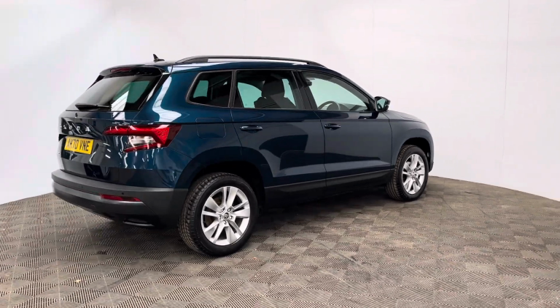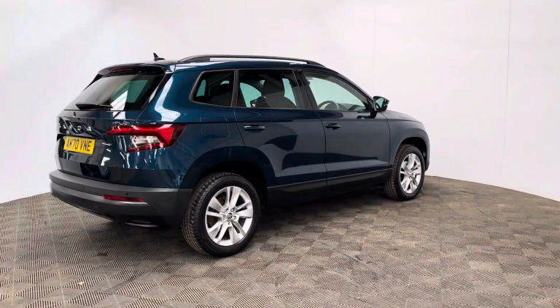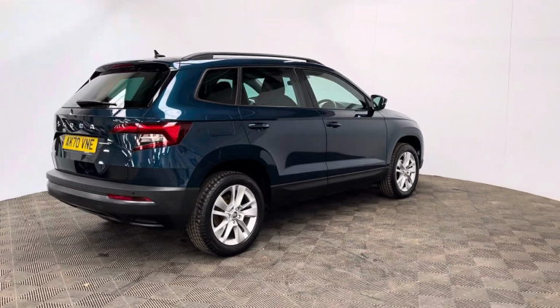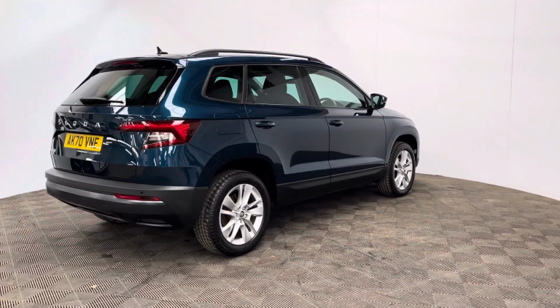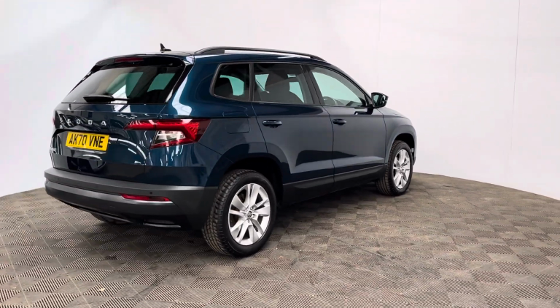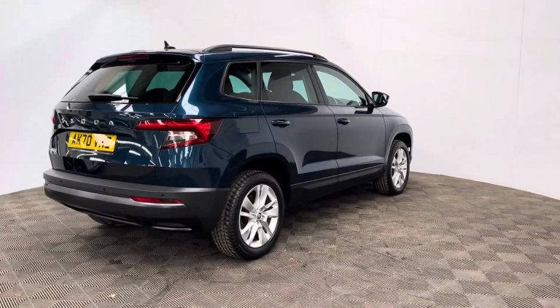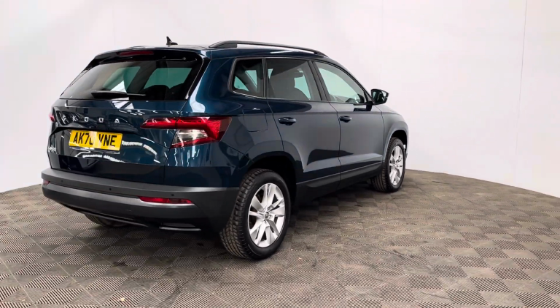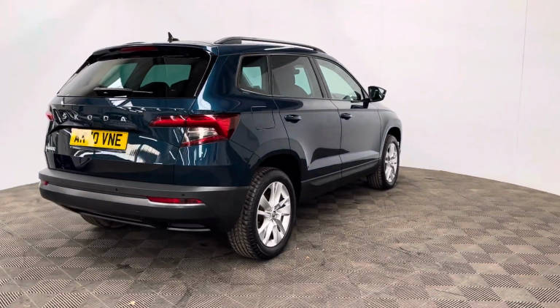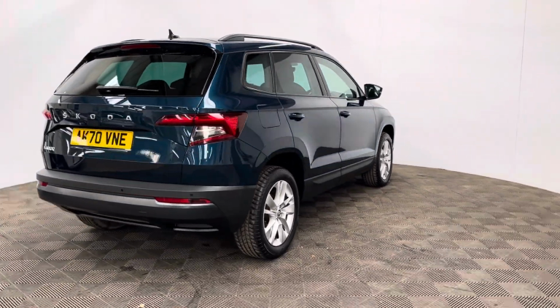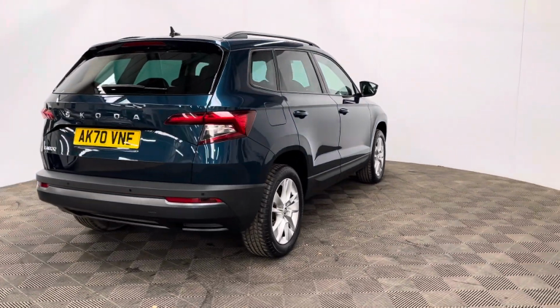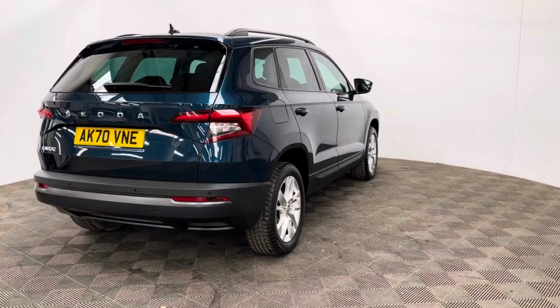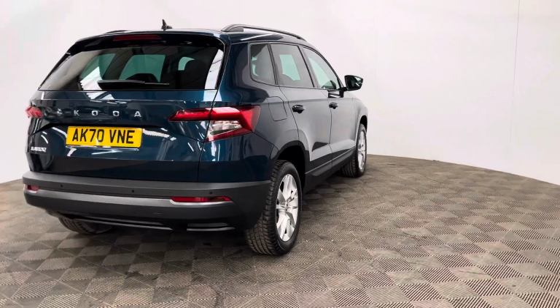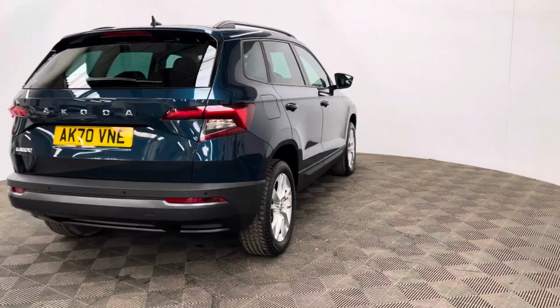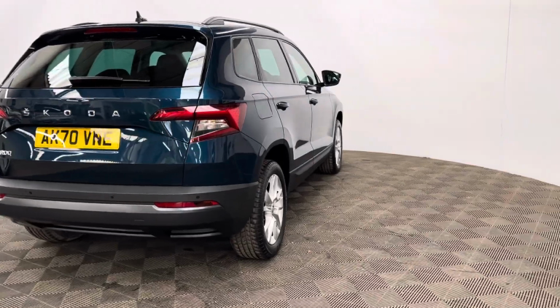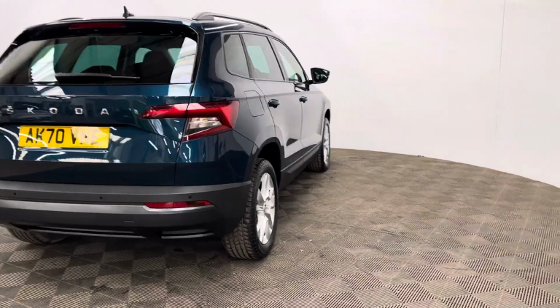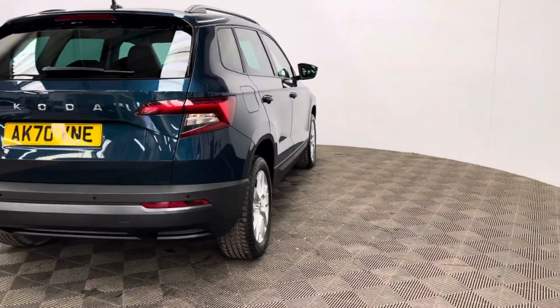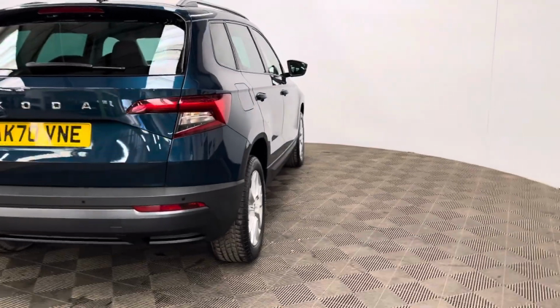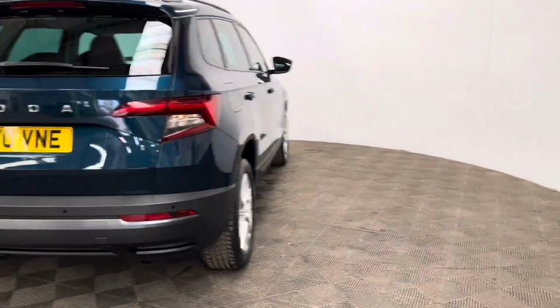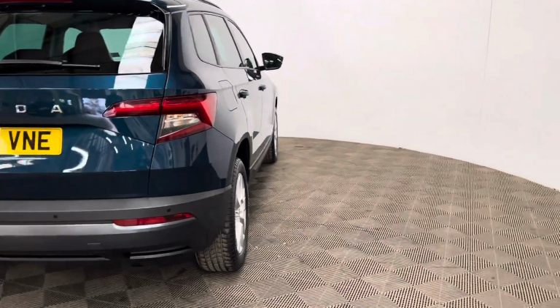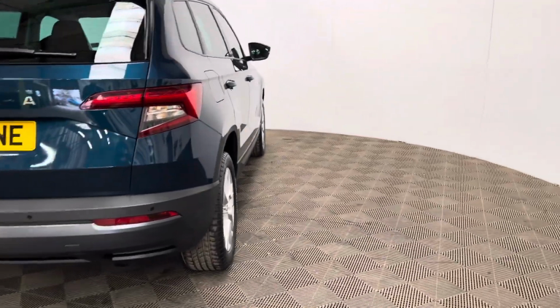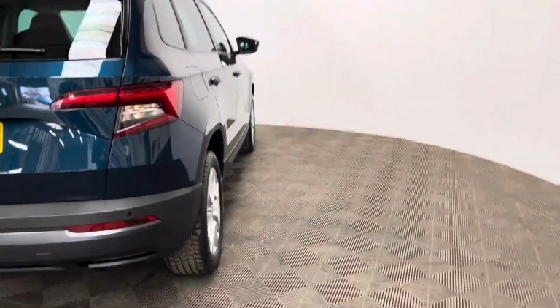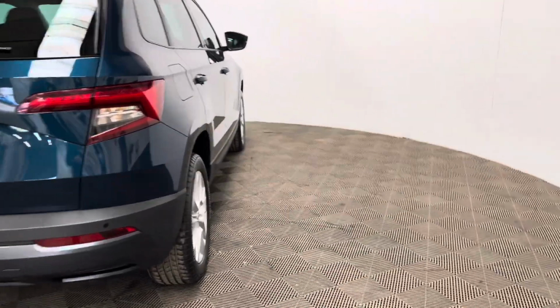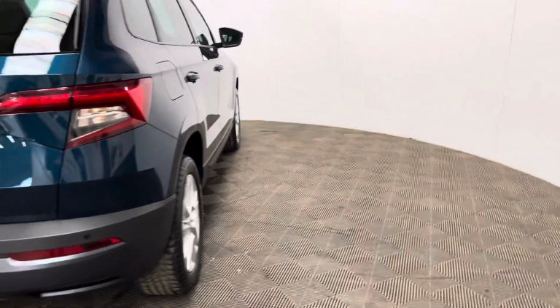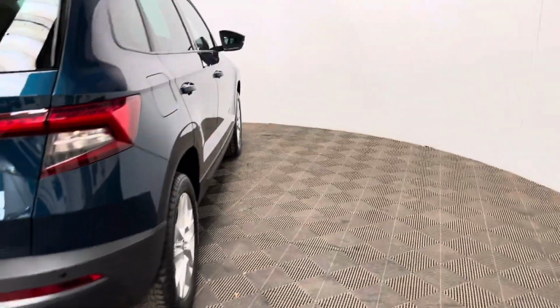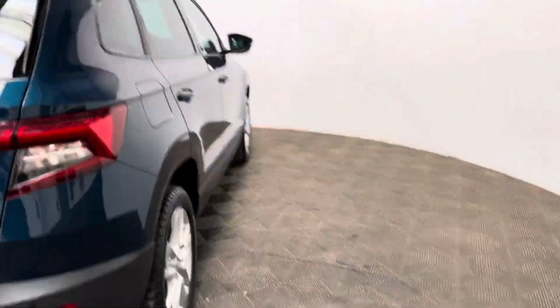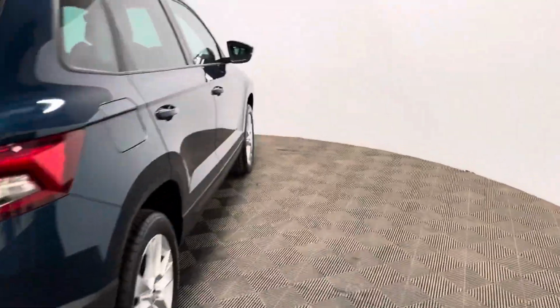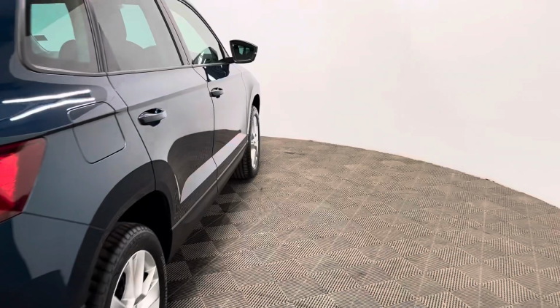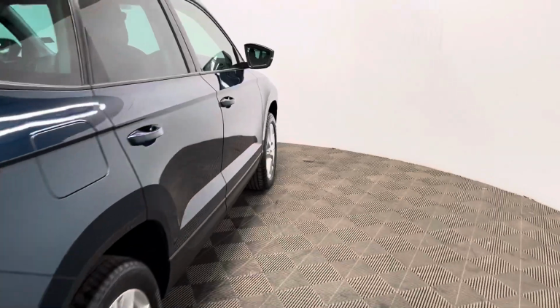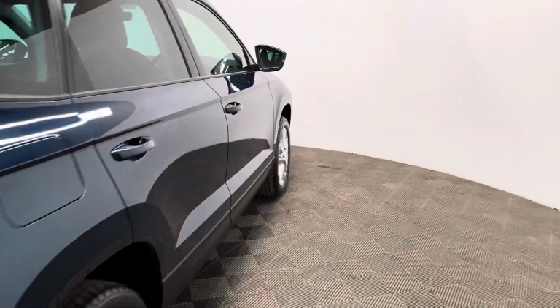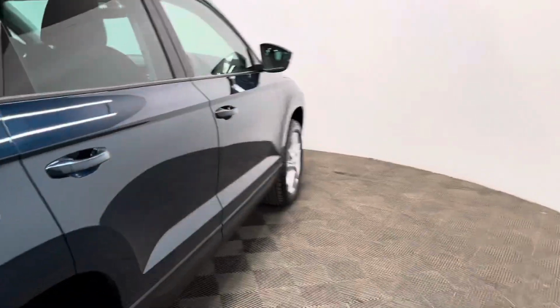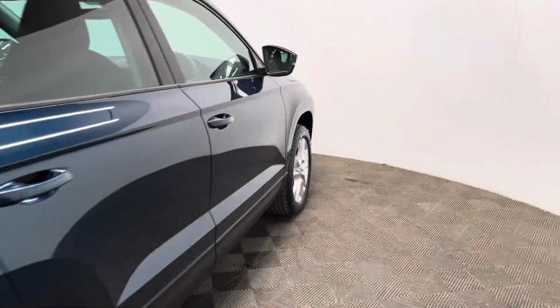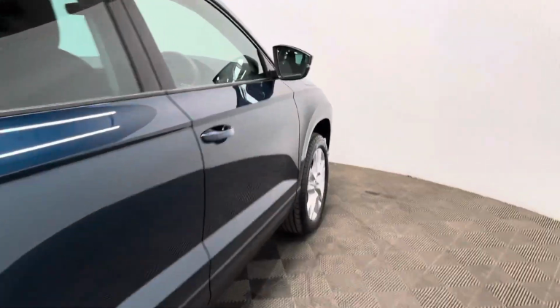This is a one-owner vehicle having covered just over 24,000 miles and comes with full service history from Skoda. This particular colour is called petrol blue and looks in really good condition for the age and mileage.